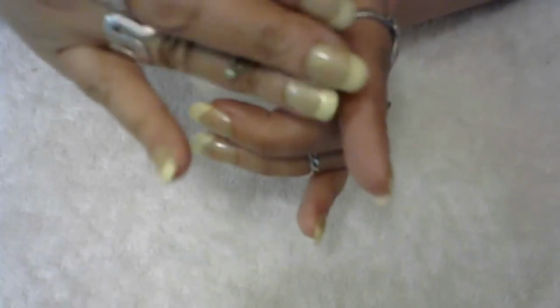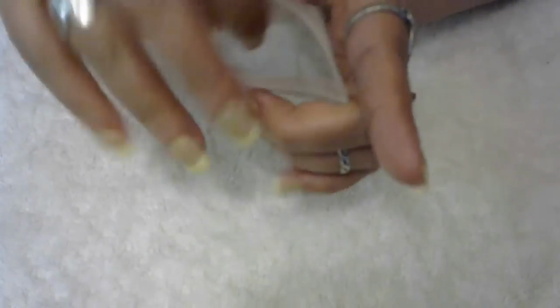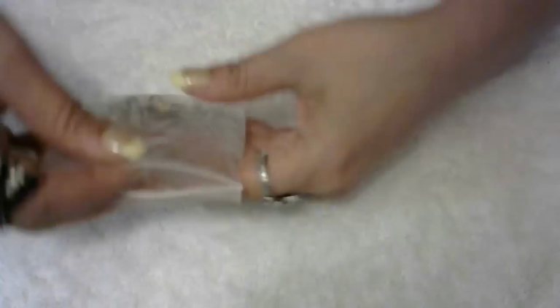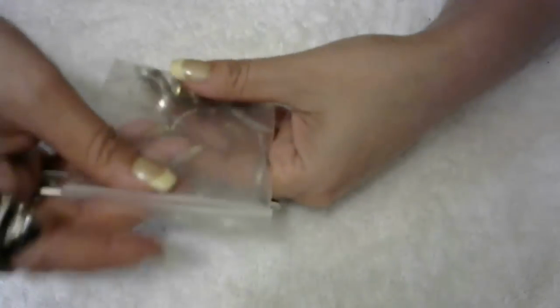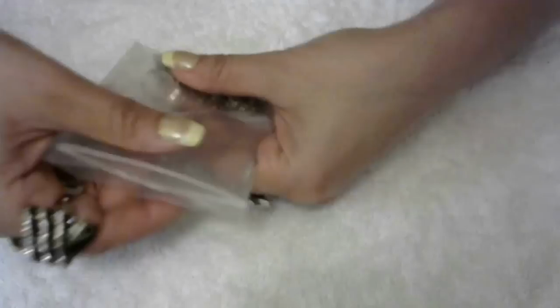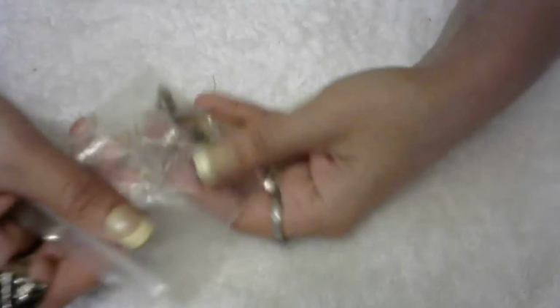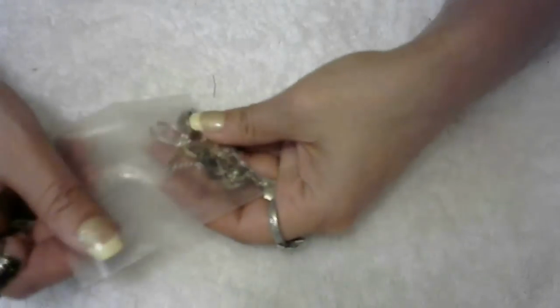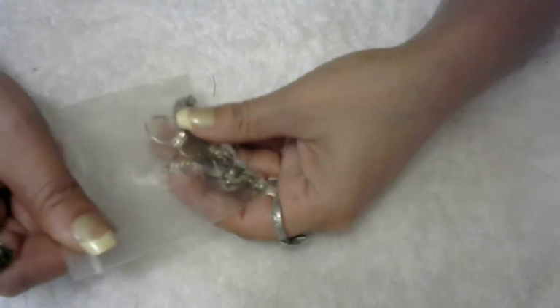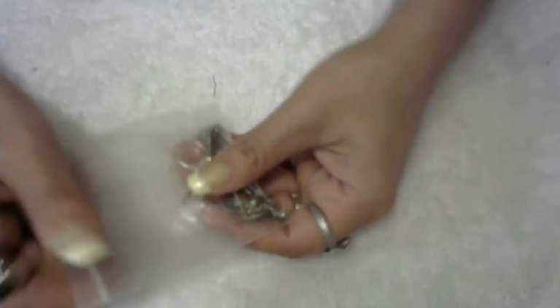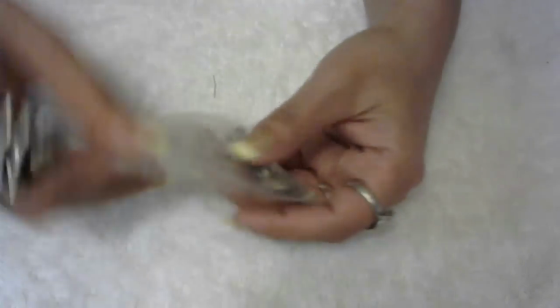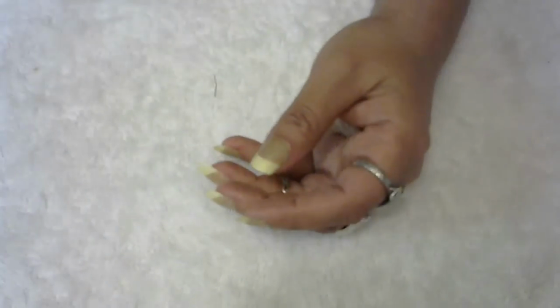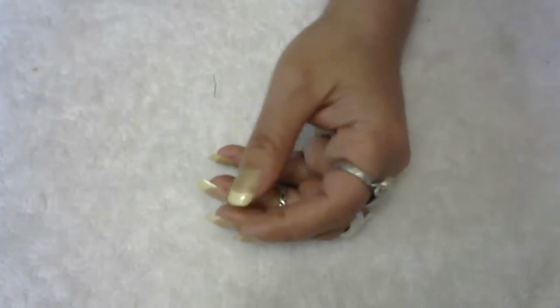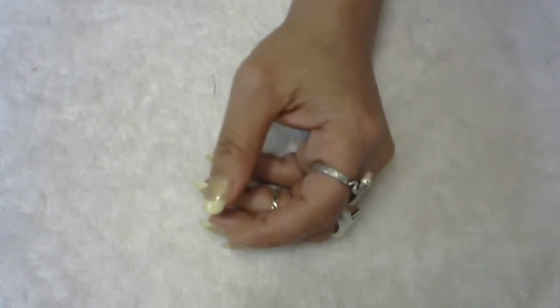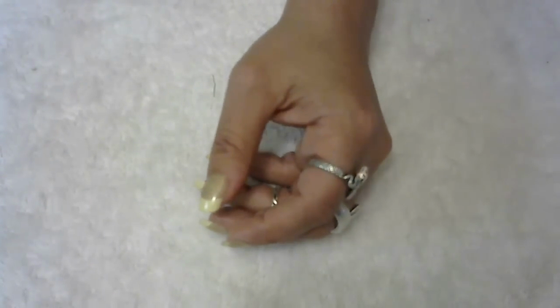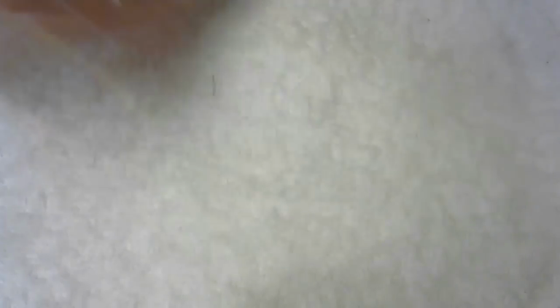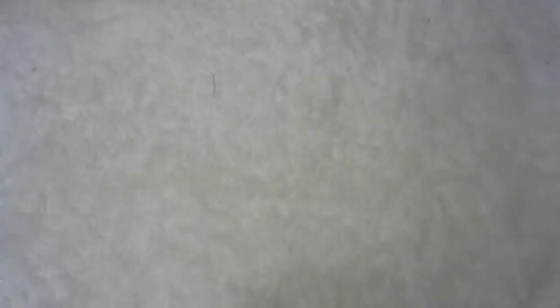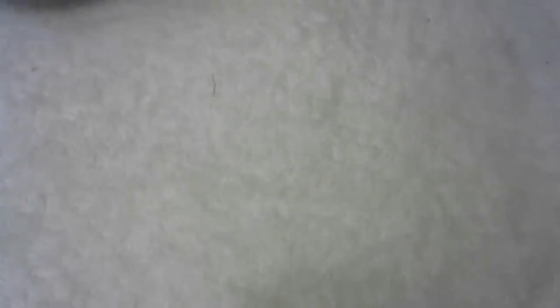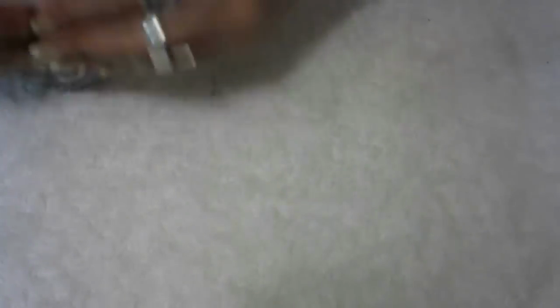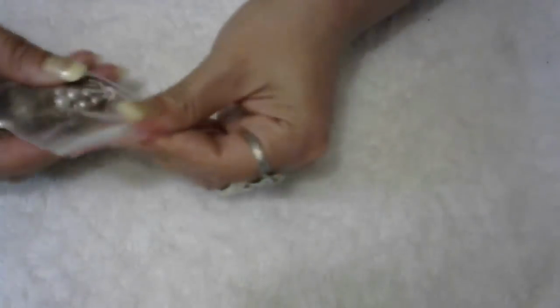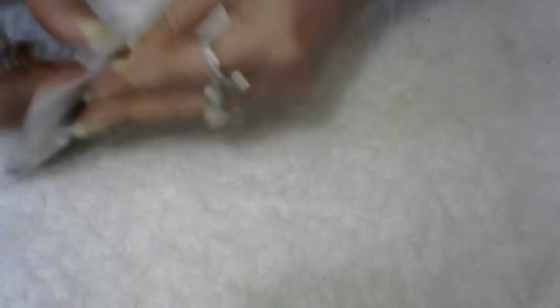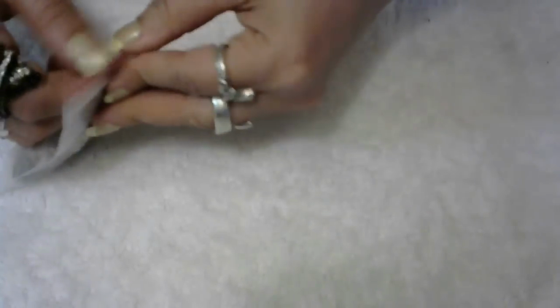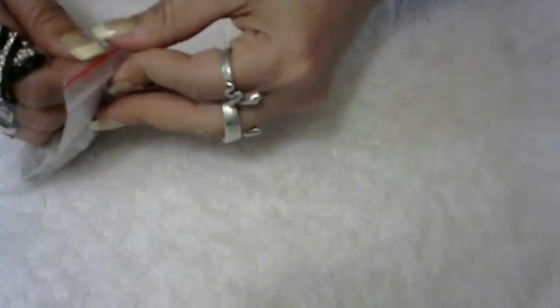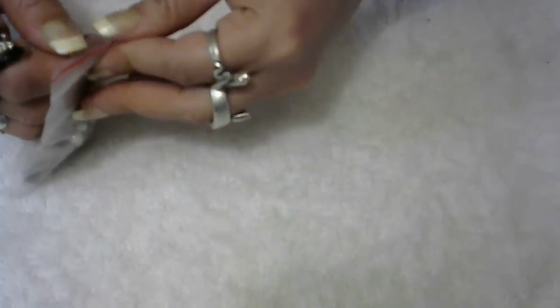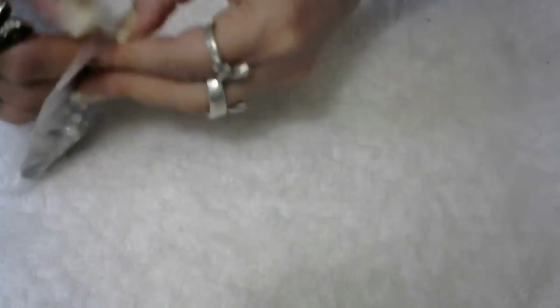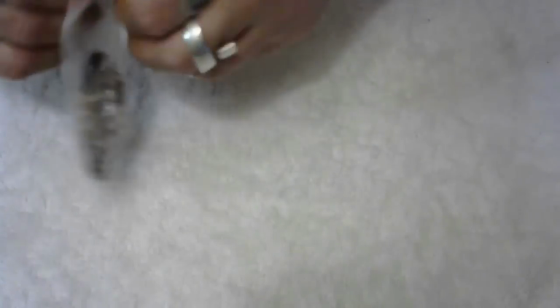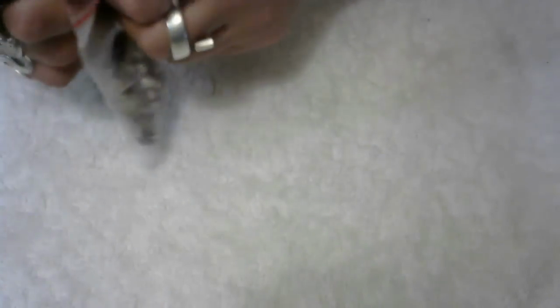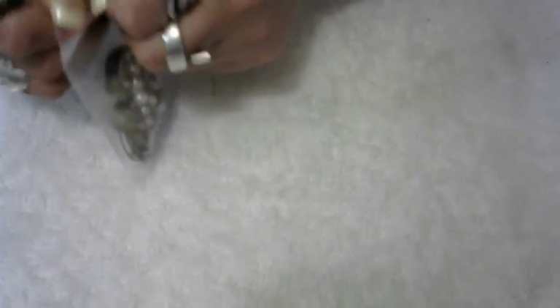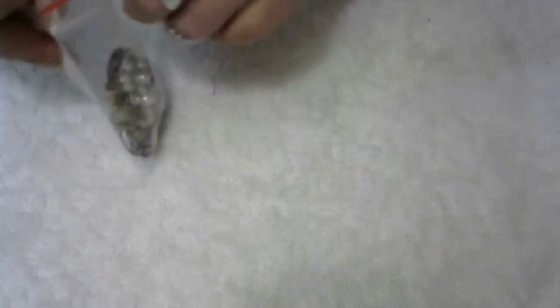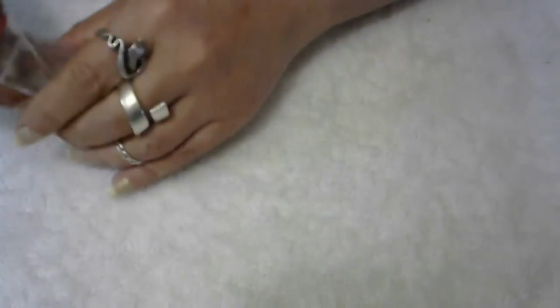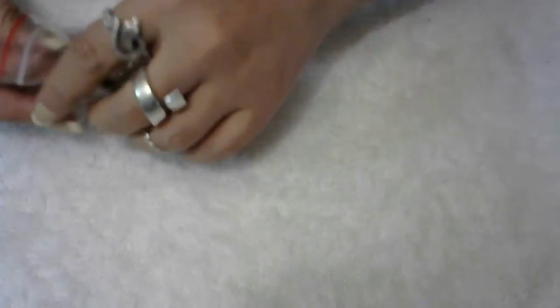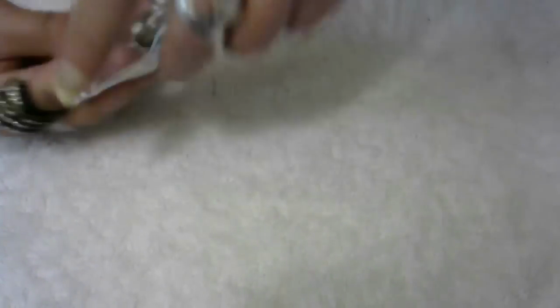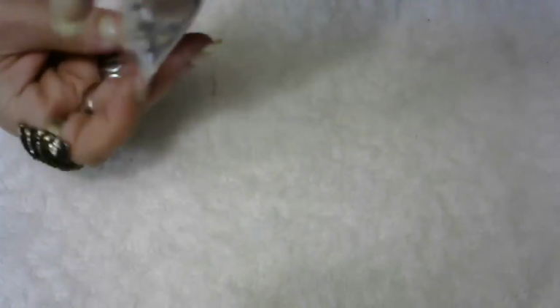Usually I would list these things individually for $13 each, but I have so many and I don't know what to do with them — so I'm basically giving them away.